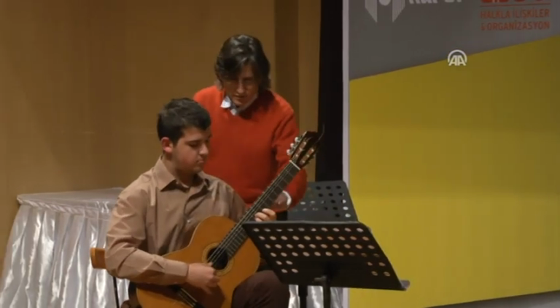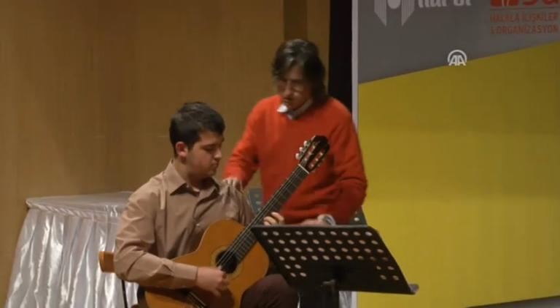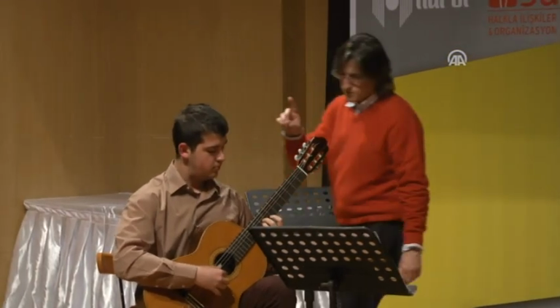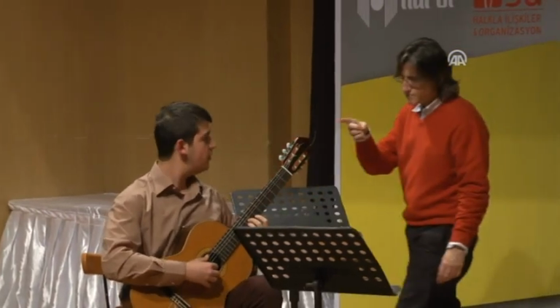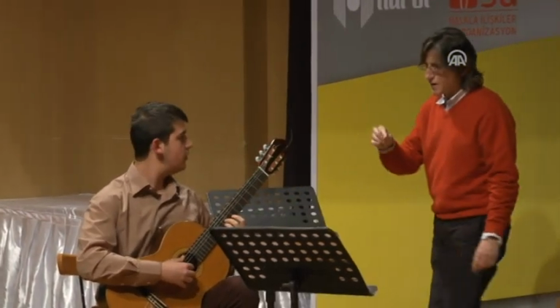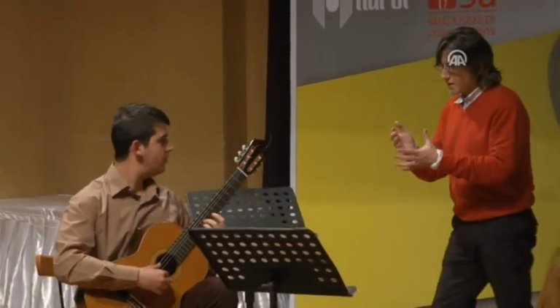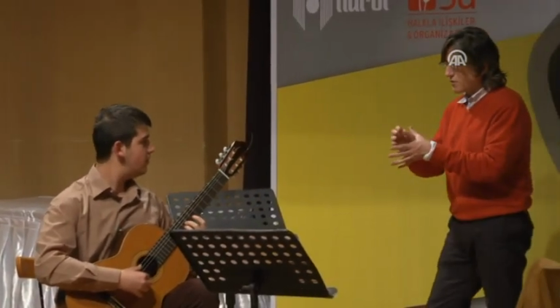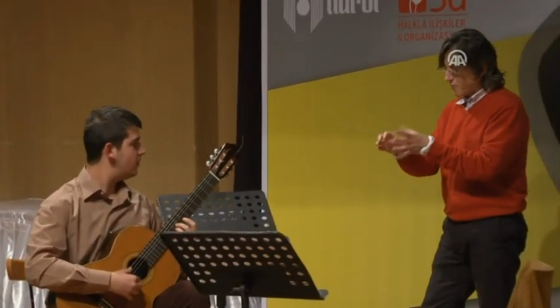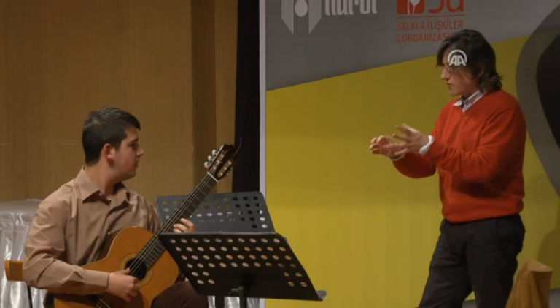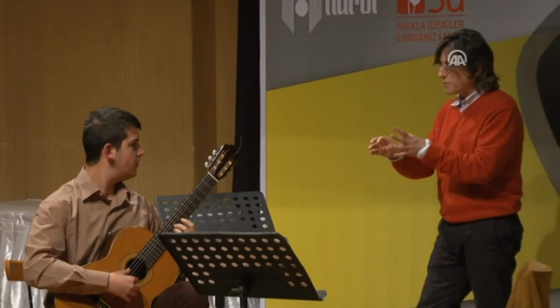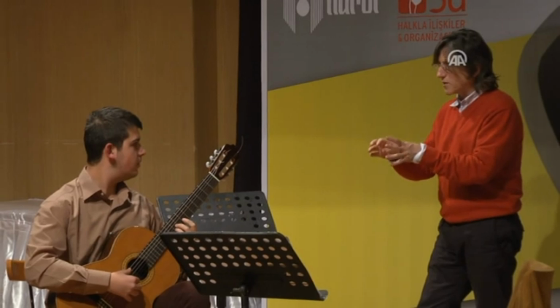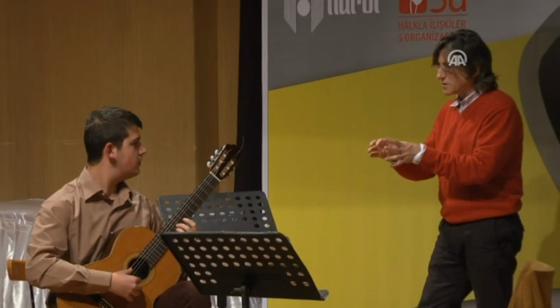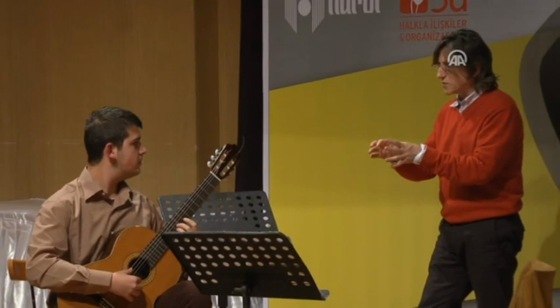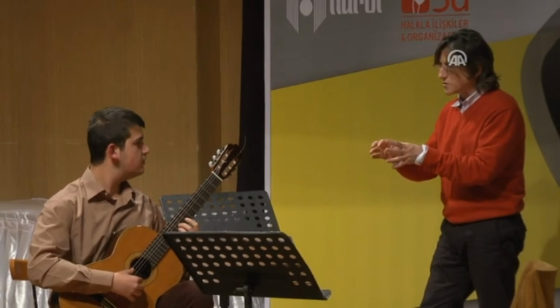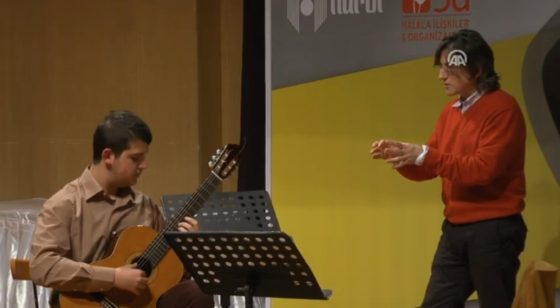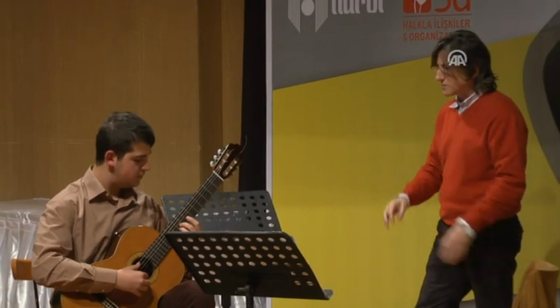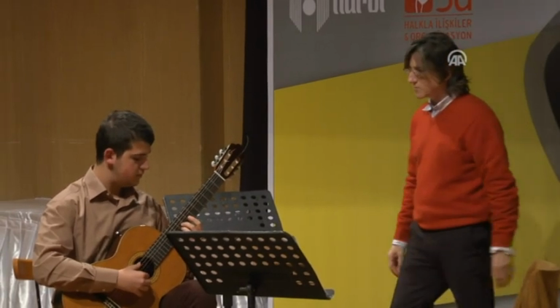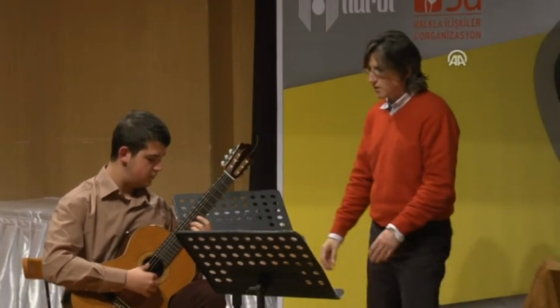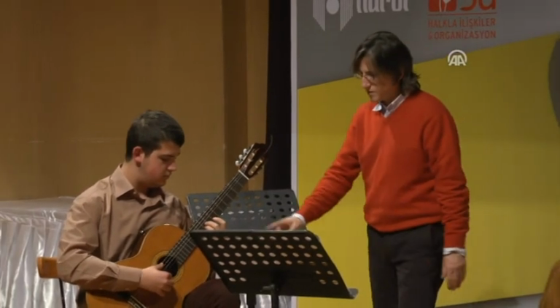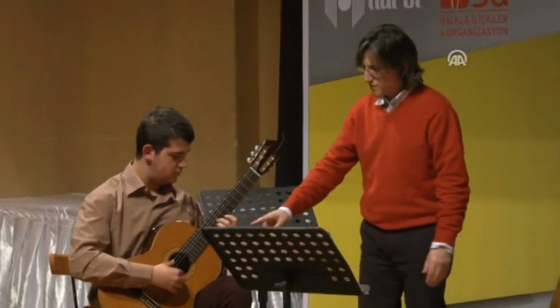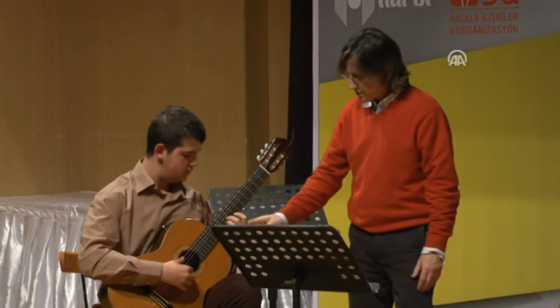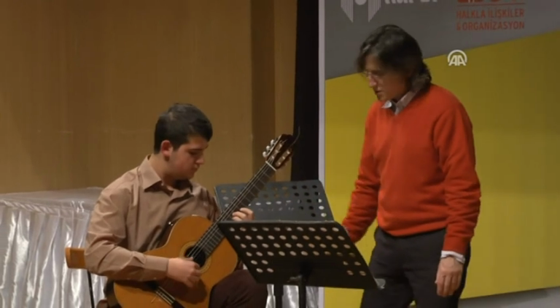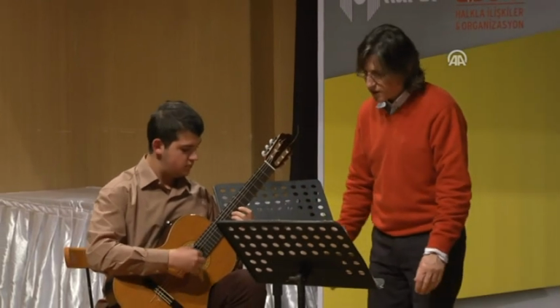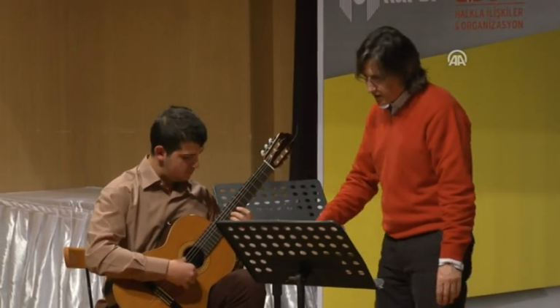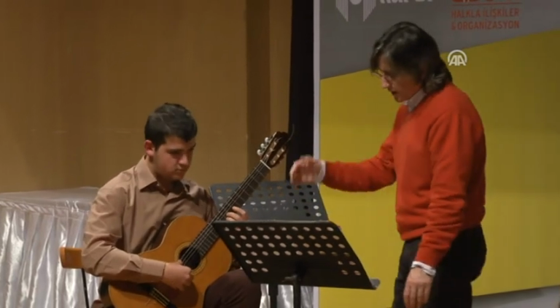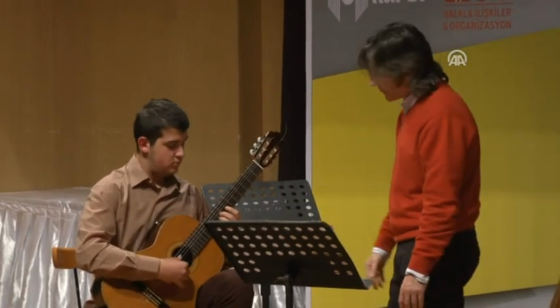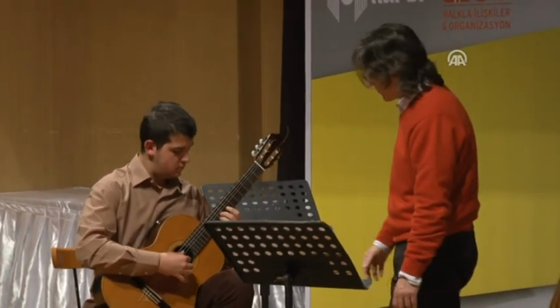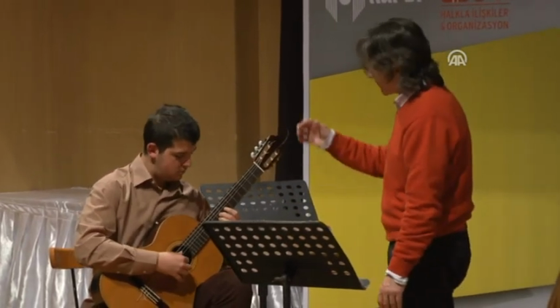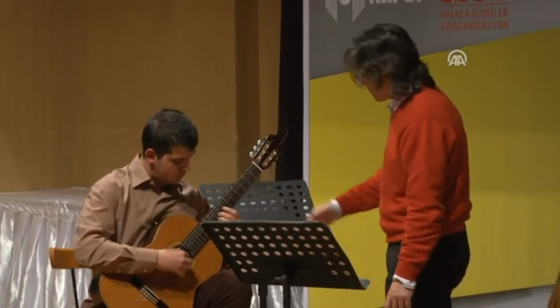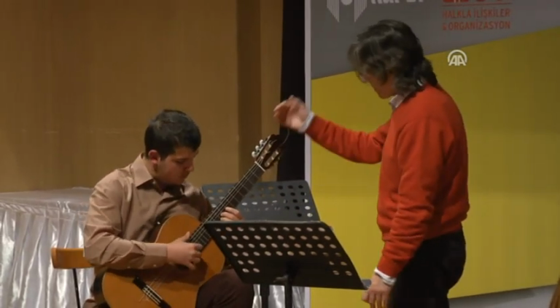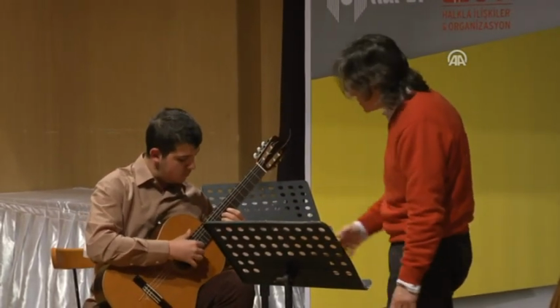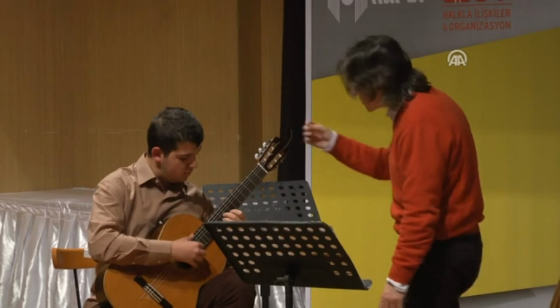You know what? You have the thumb up here, and this is one of the reasons. This is much easier. Okay. Enjoy your music.